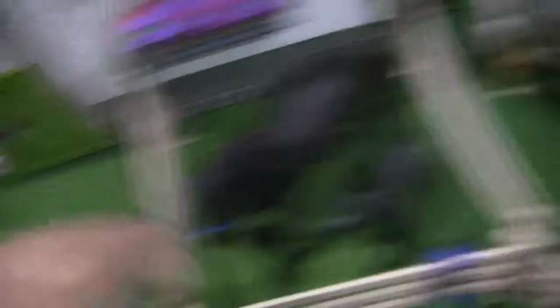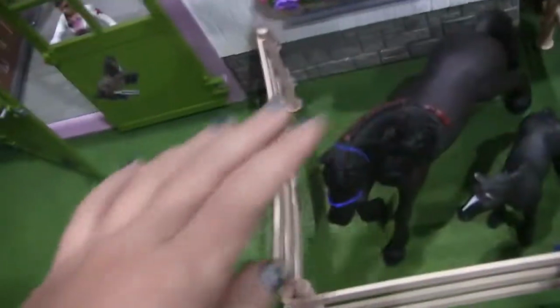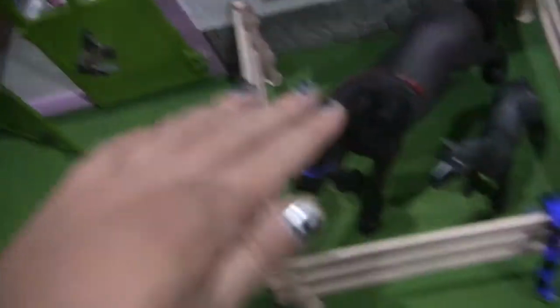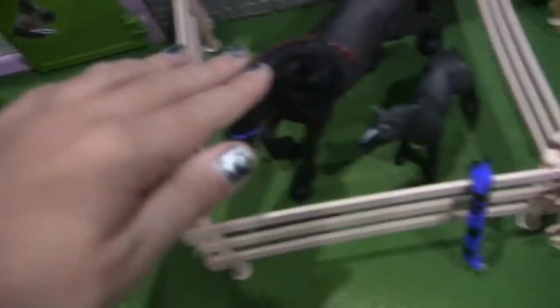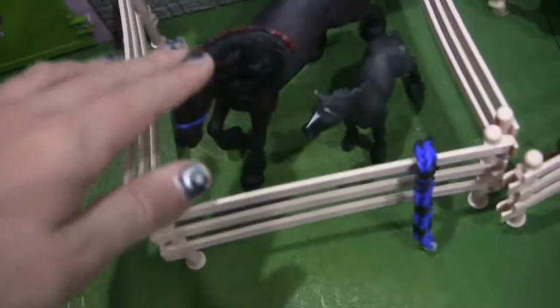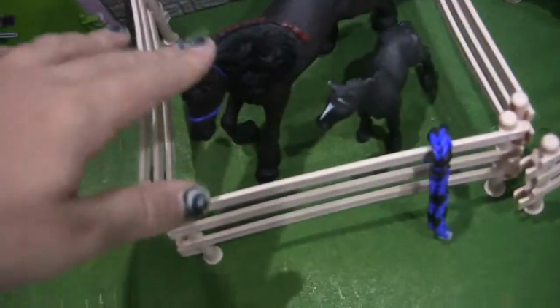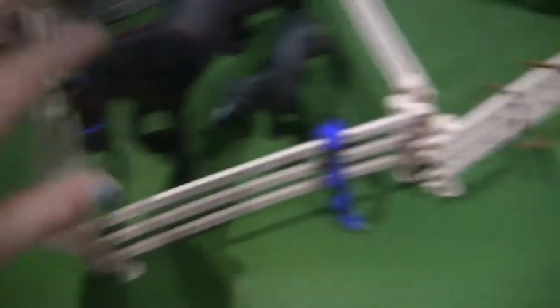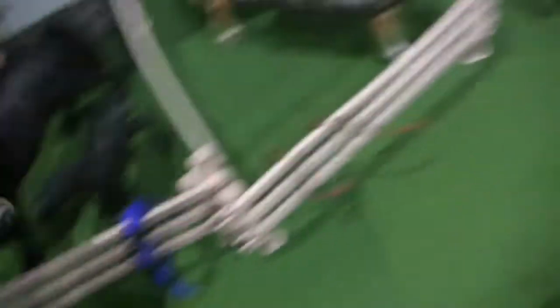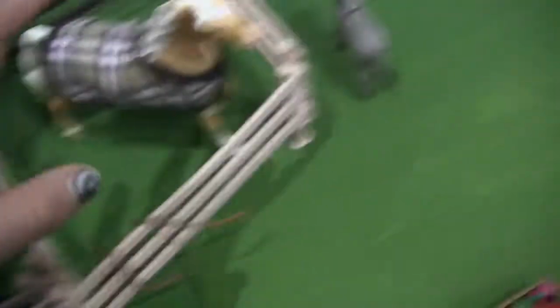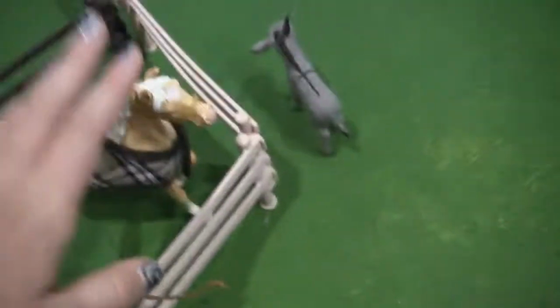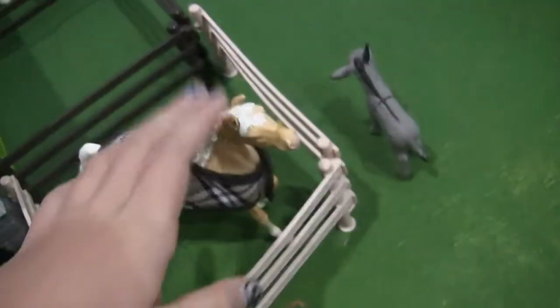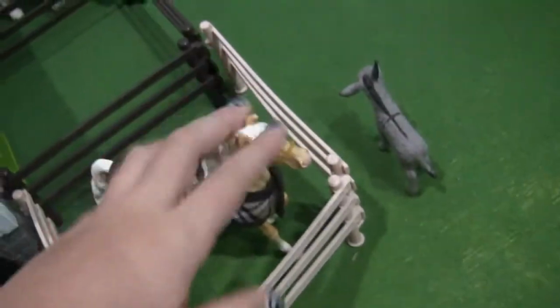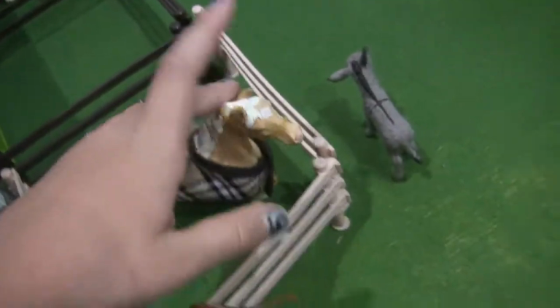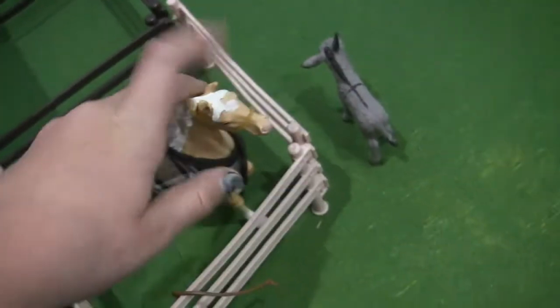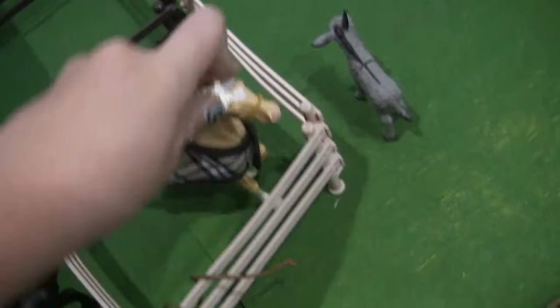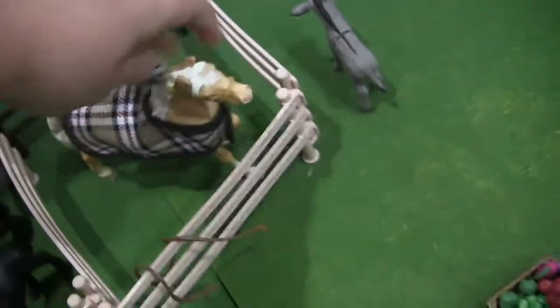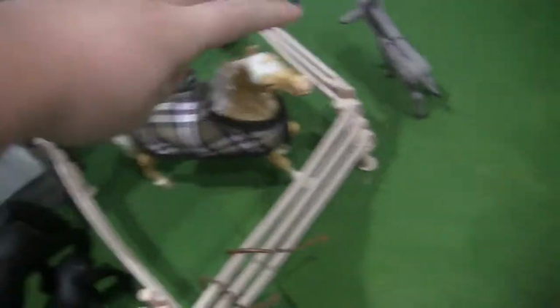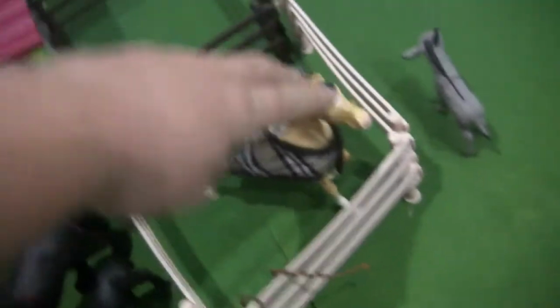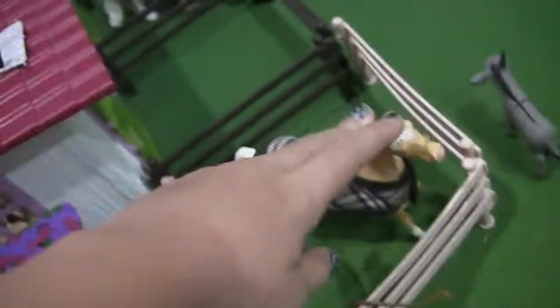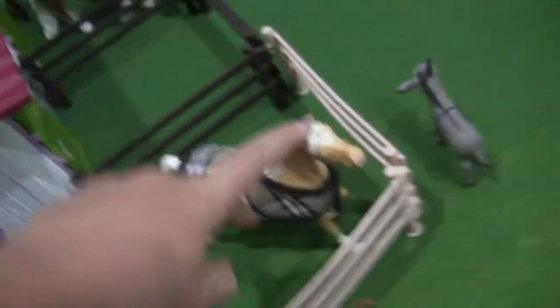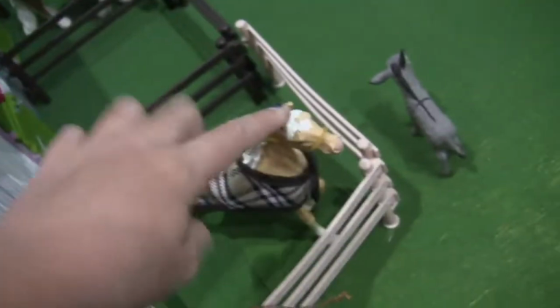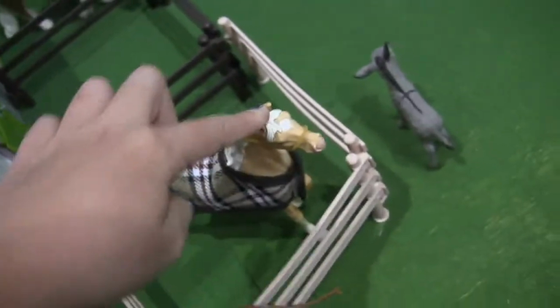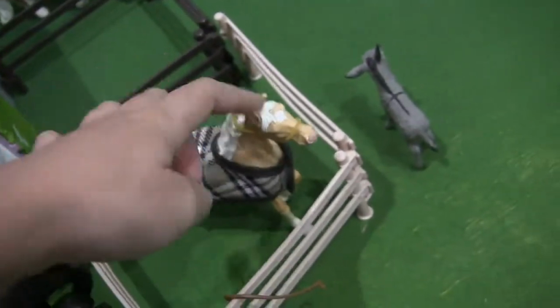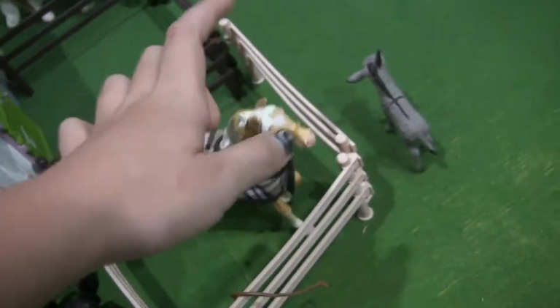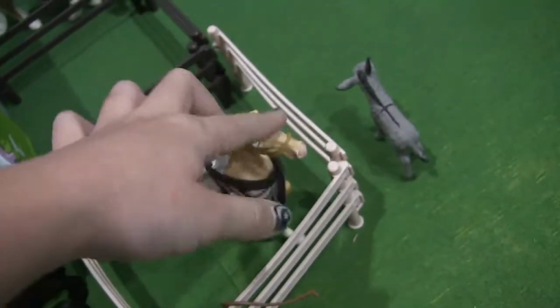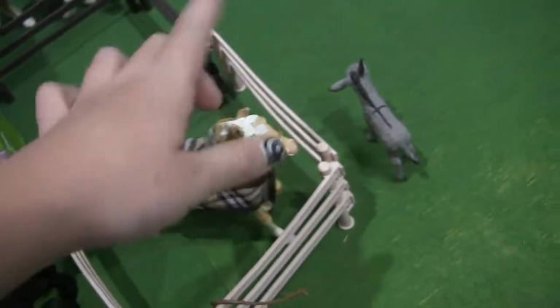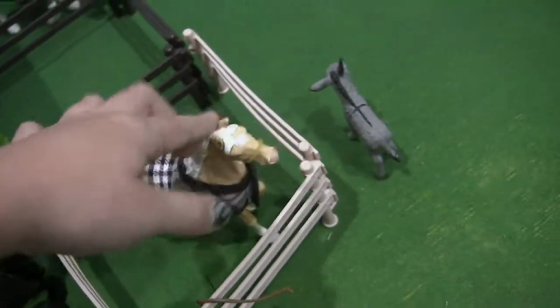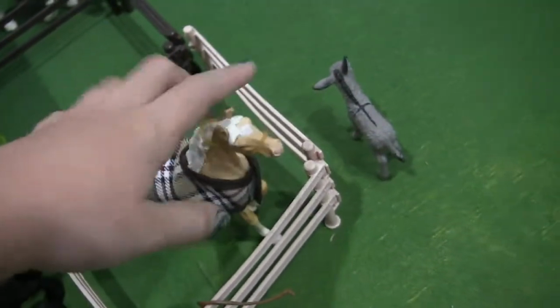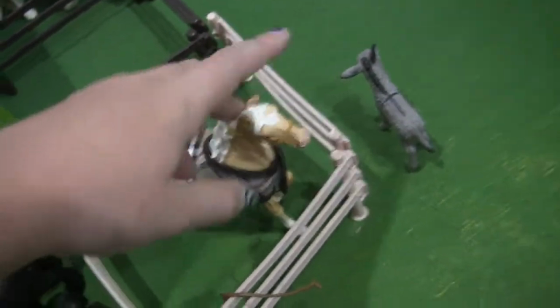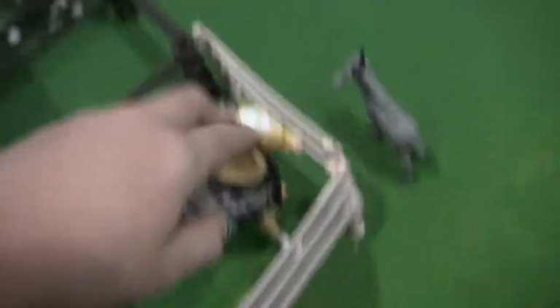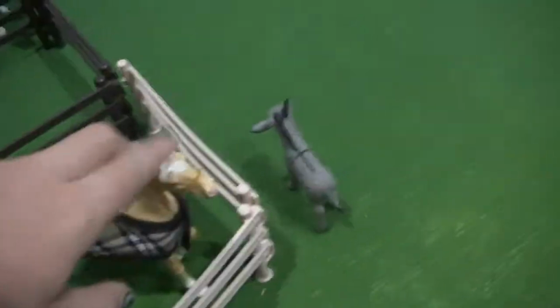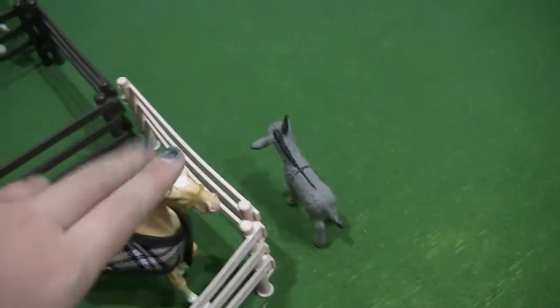I think she's a Friesian, just so you know. This is Almond Milk, and she is a Marwari, I think, because her ears are bent.